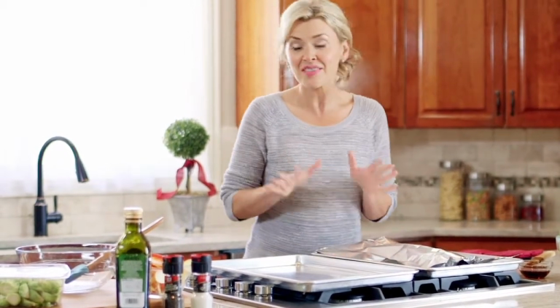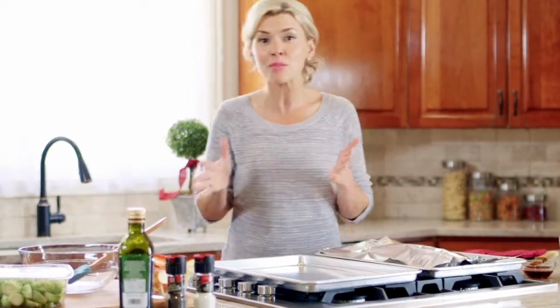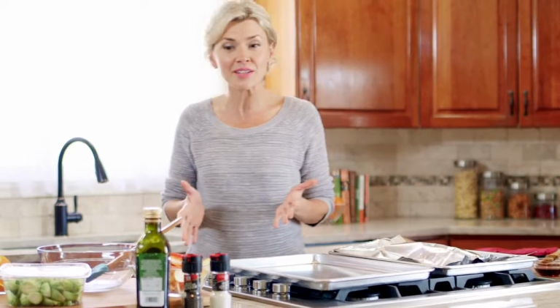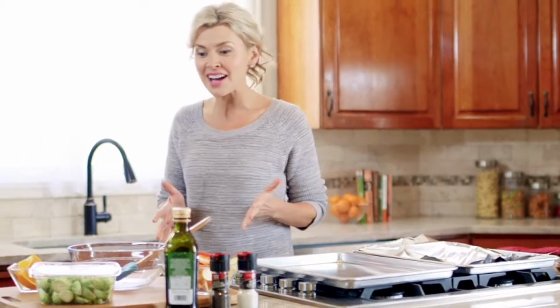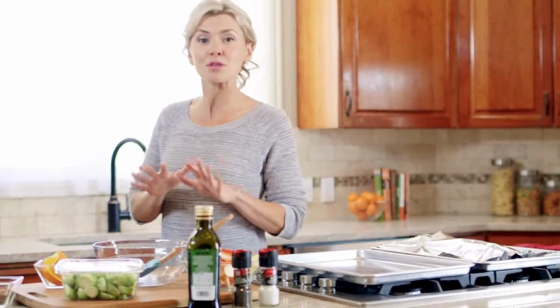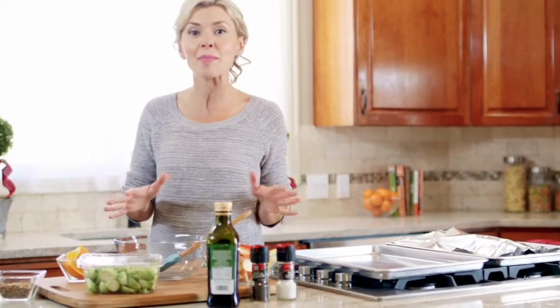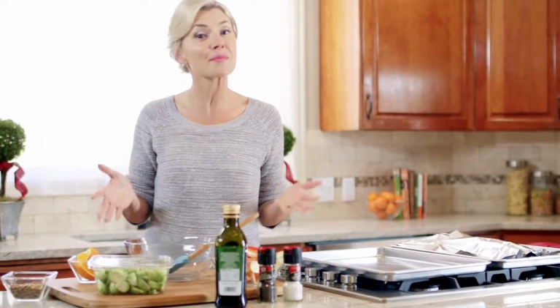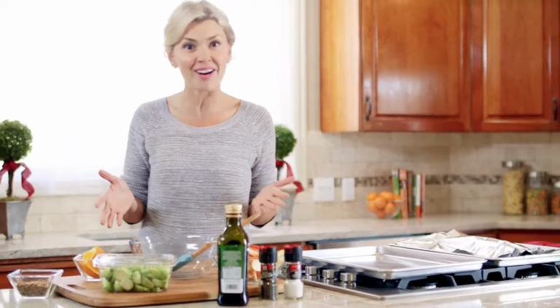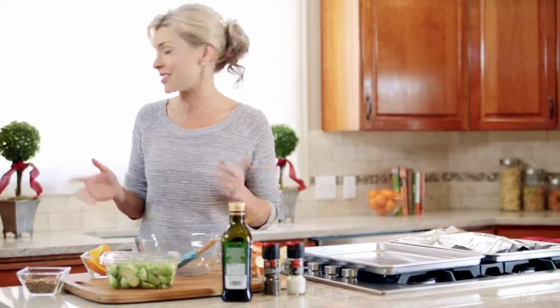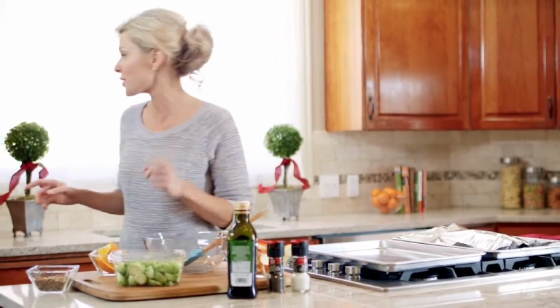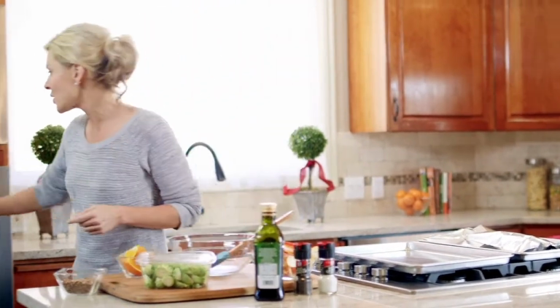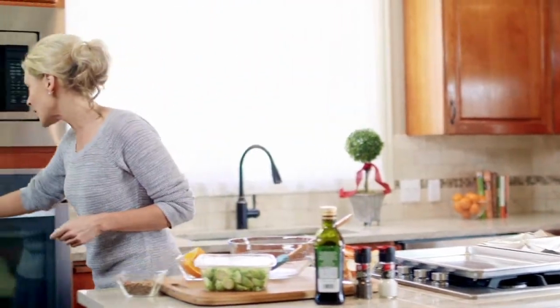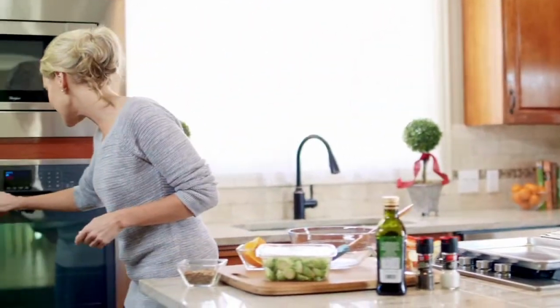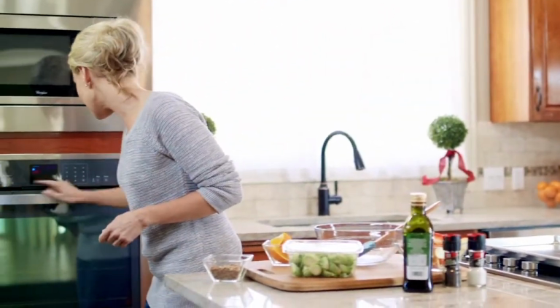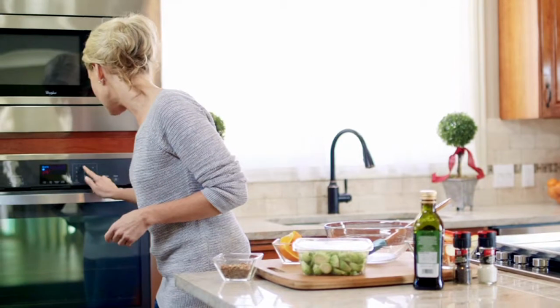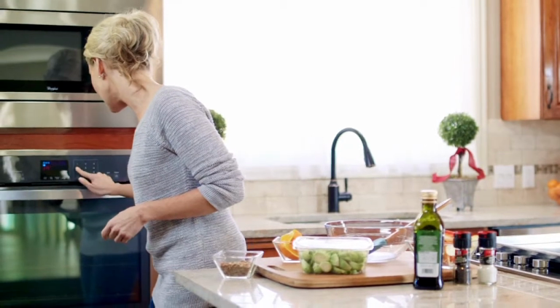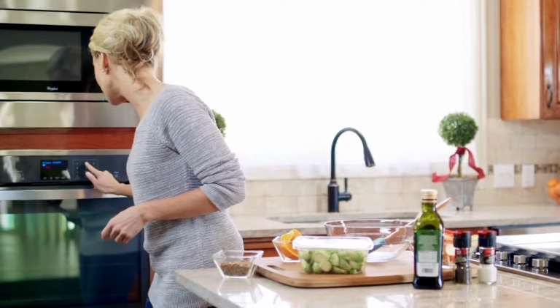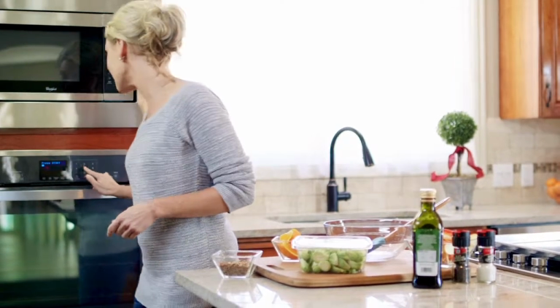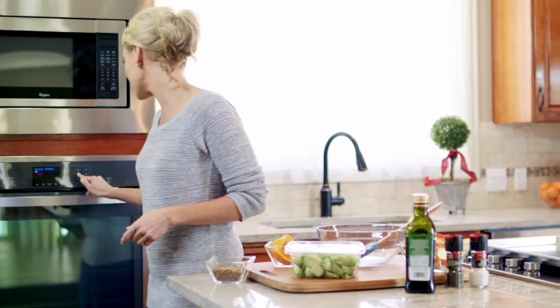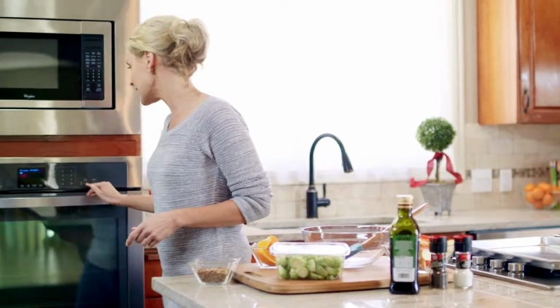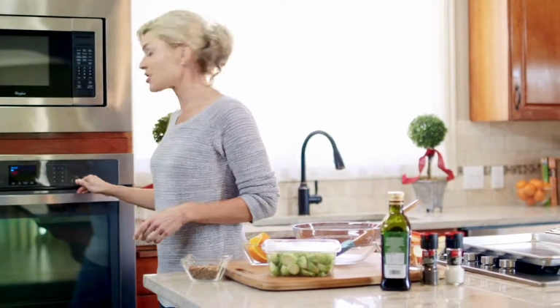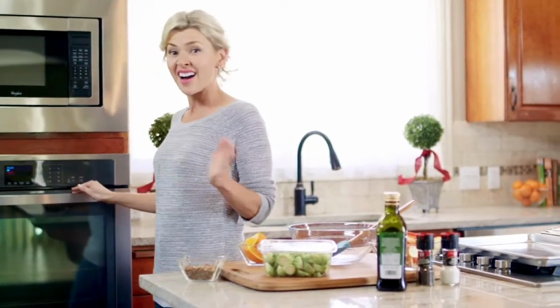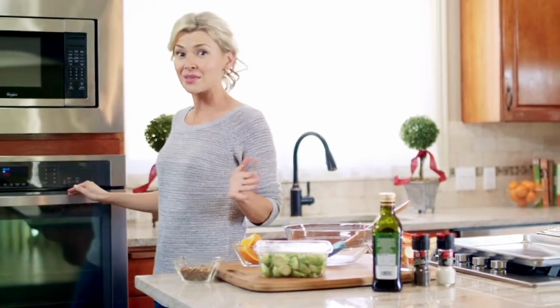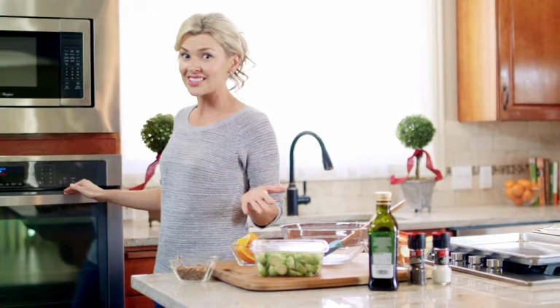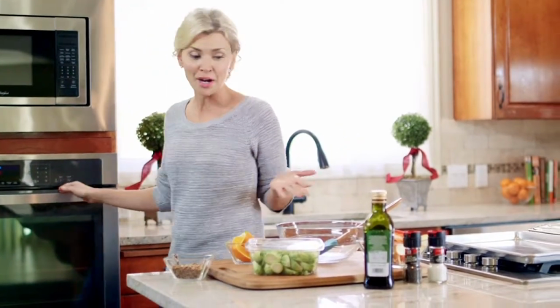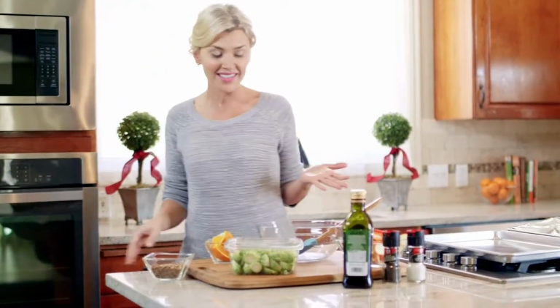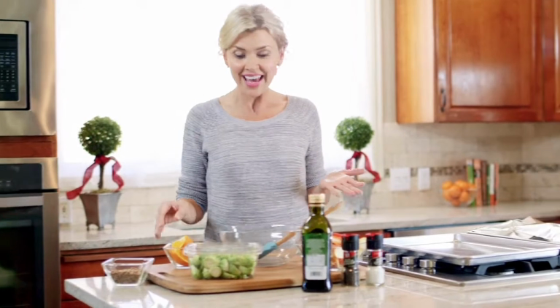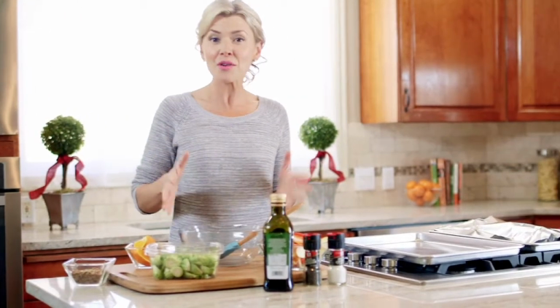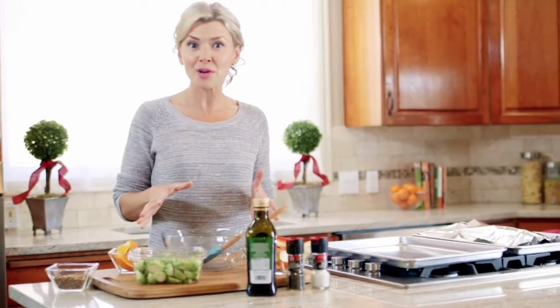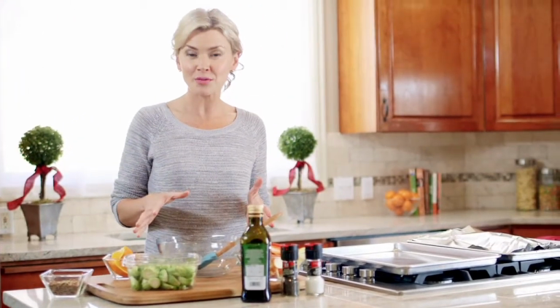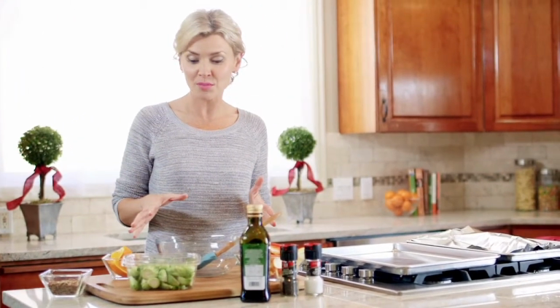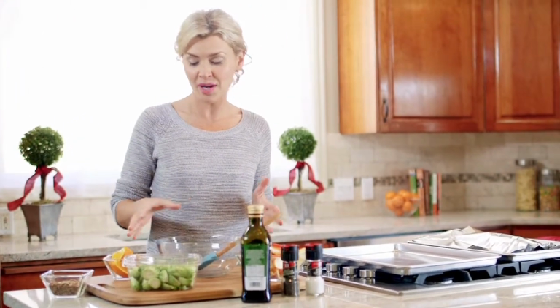That's the perfect amount of time to prep and bake our sides. First we want to raise the oven to 425 degrees — it's already hot so that's just going to take a couple of minutes — and then we're going to work on our roasted Brussels sprouts.